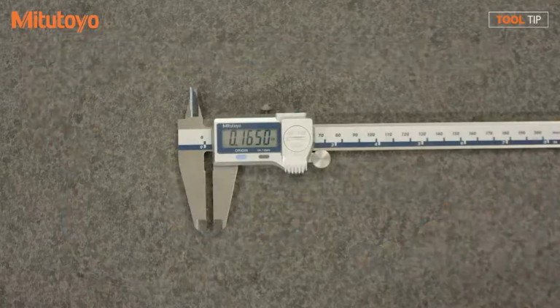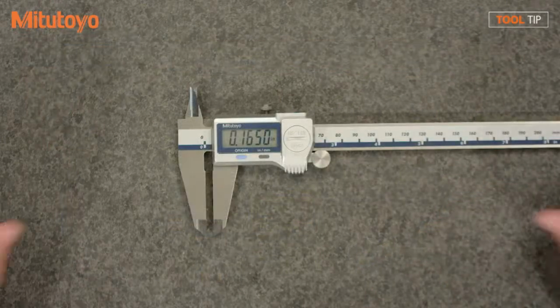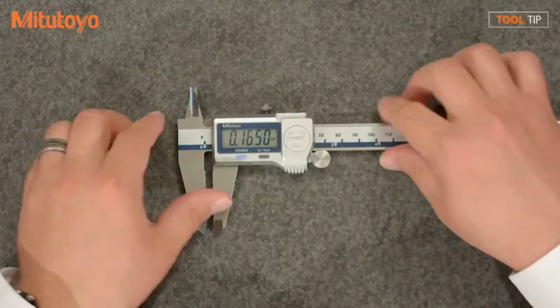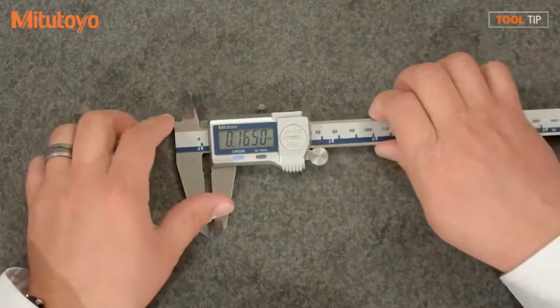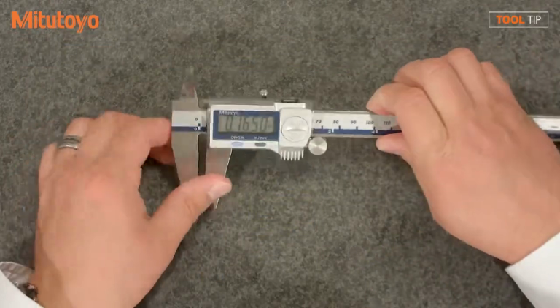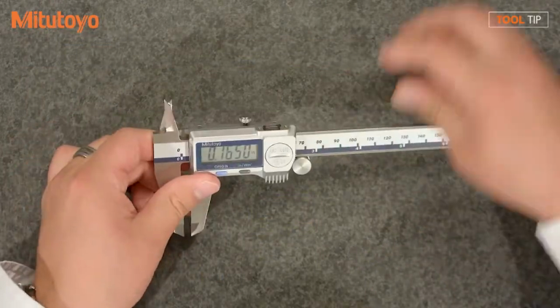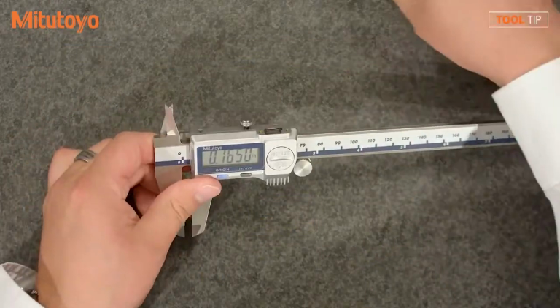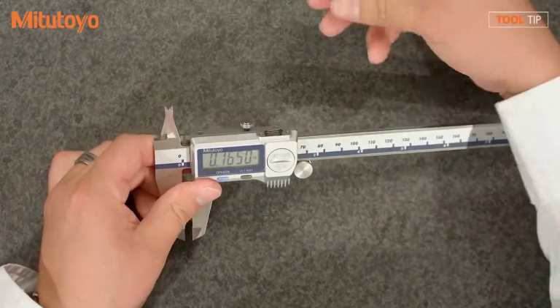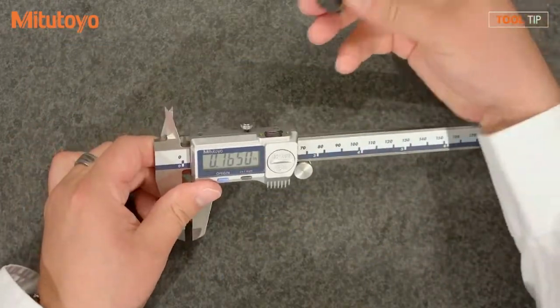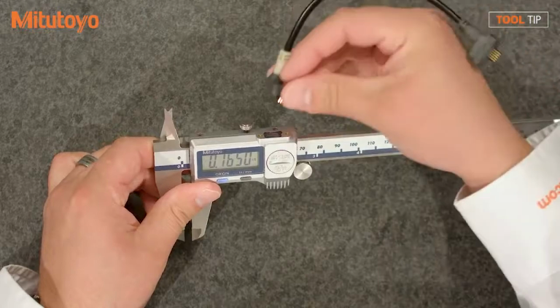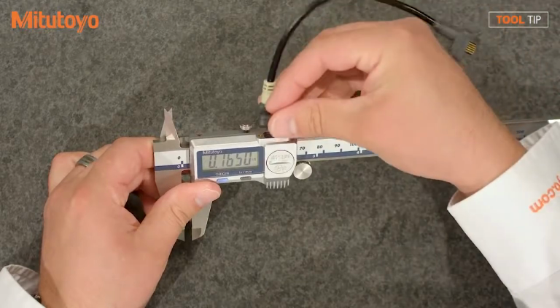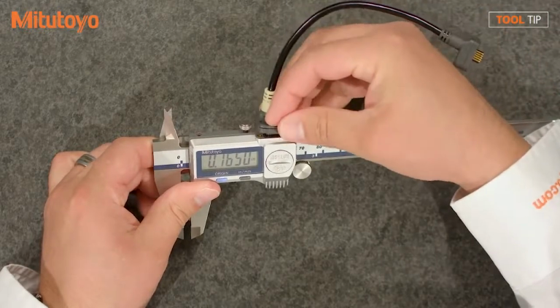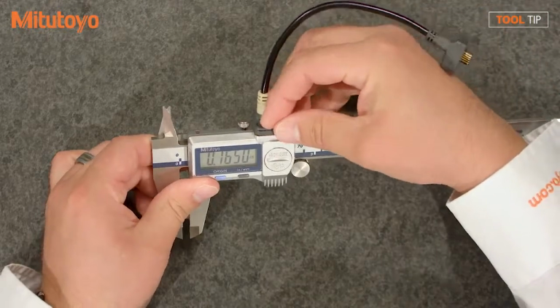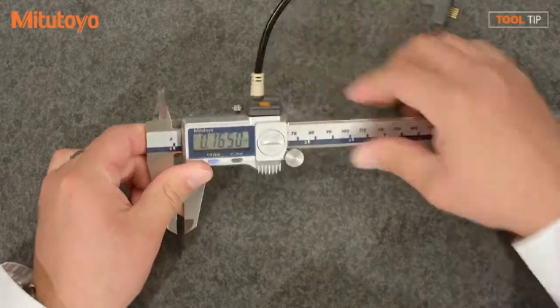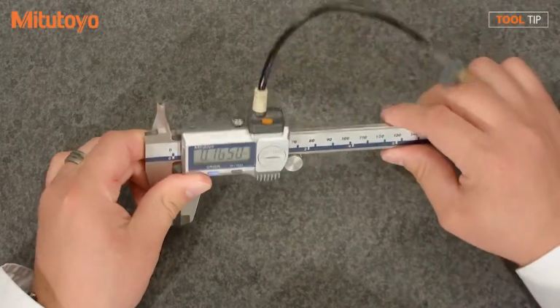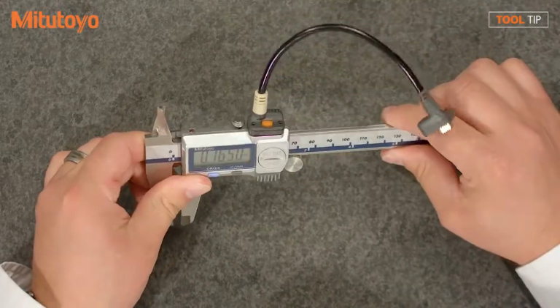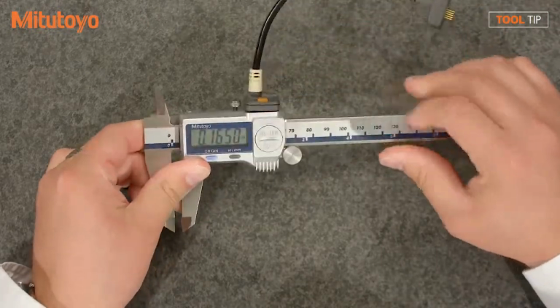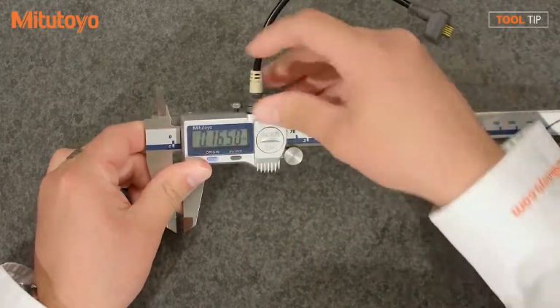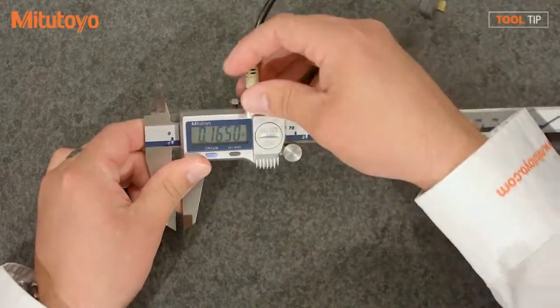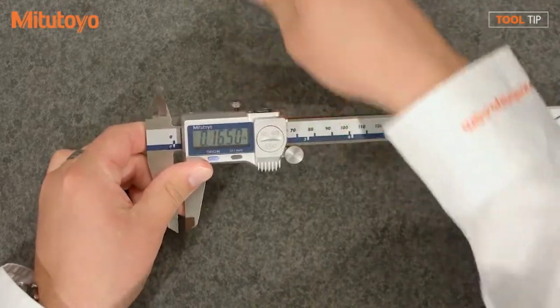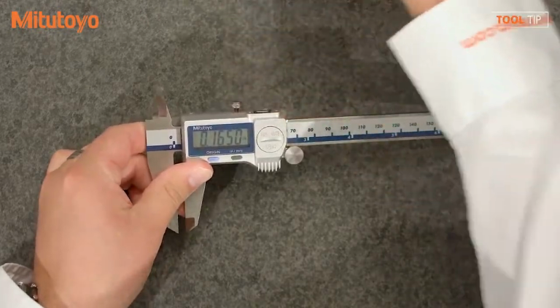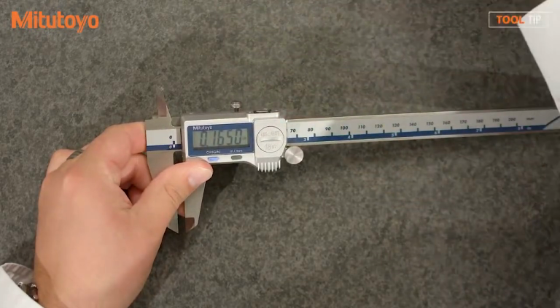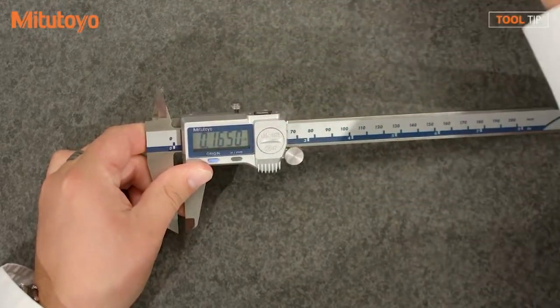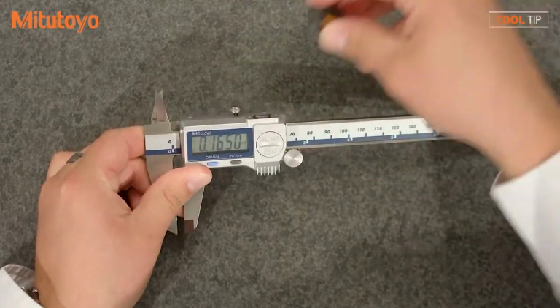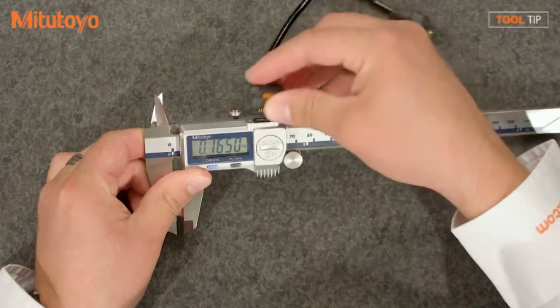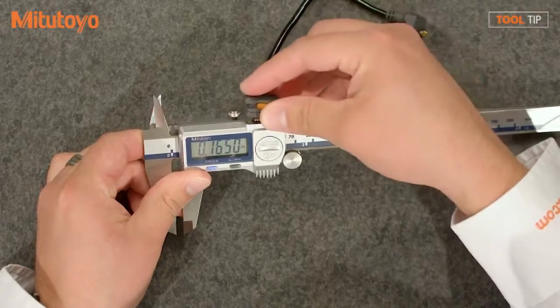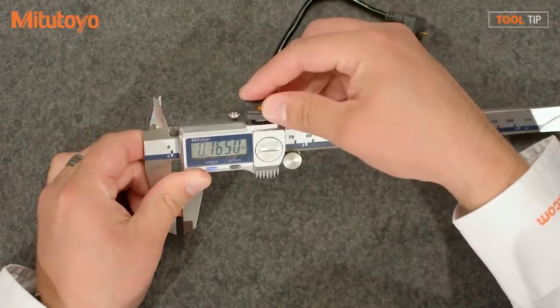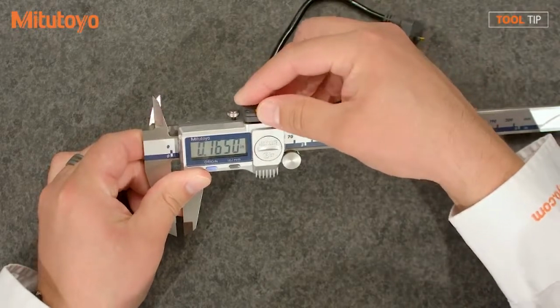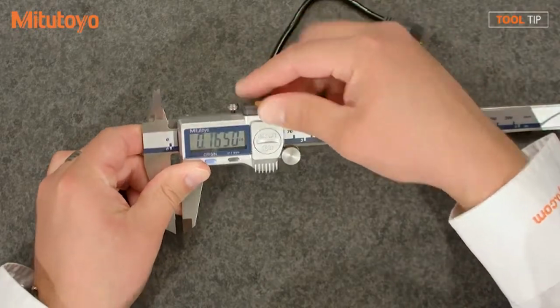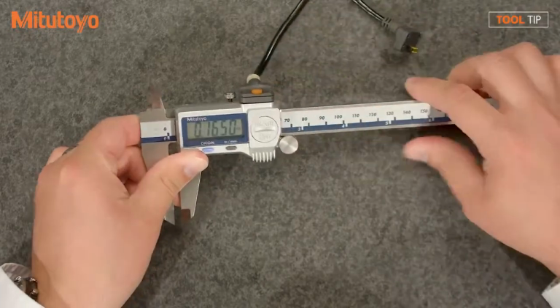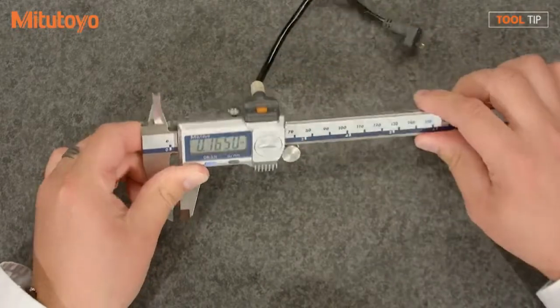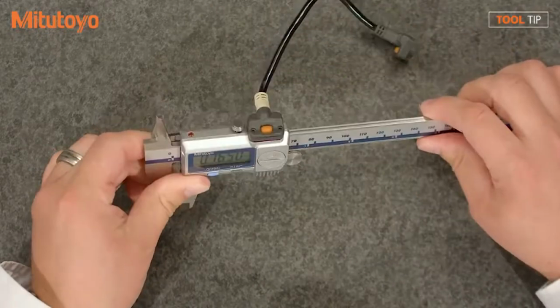When using a coolant proof caliper, for most applications, a Type A cable is recommended. However, when using the inside jaws, sometimes a Type B cable may be more advantageous.